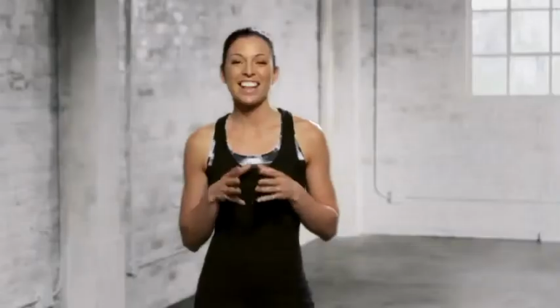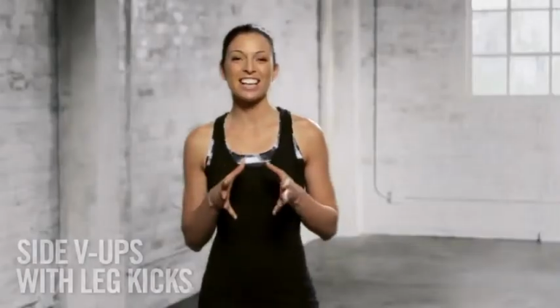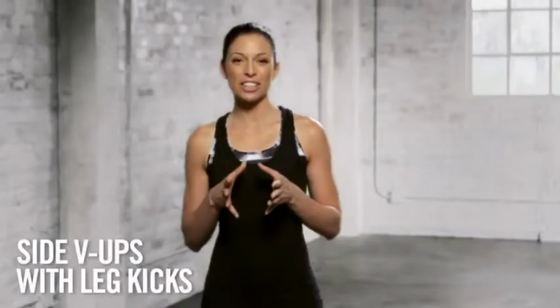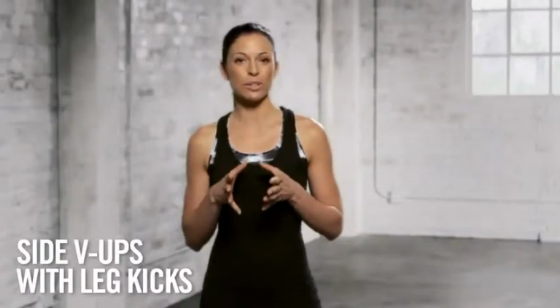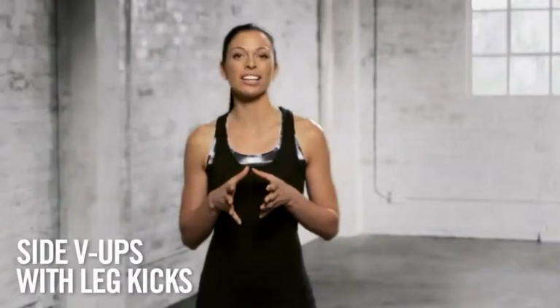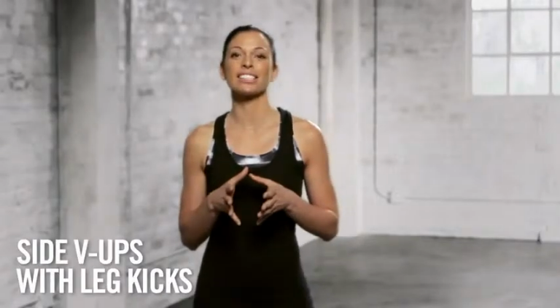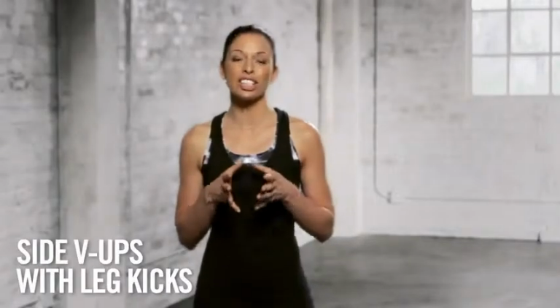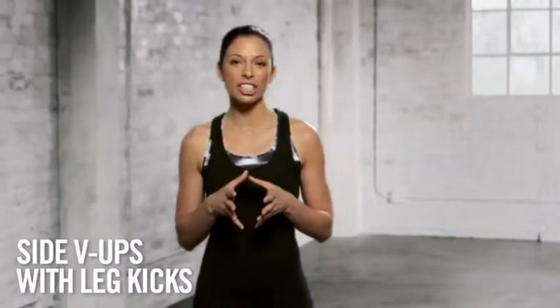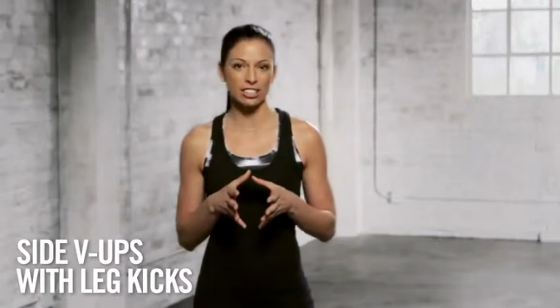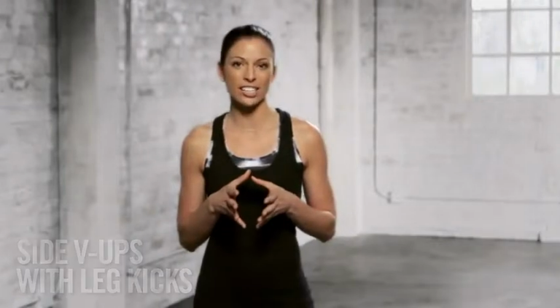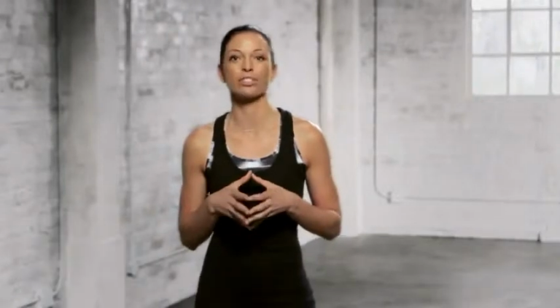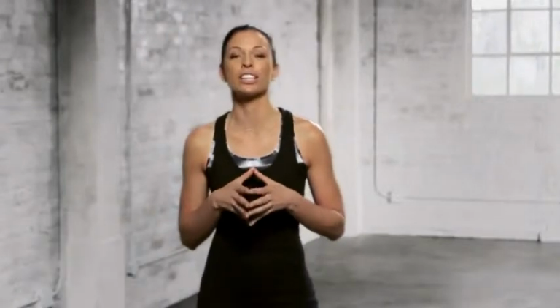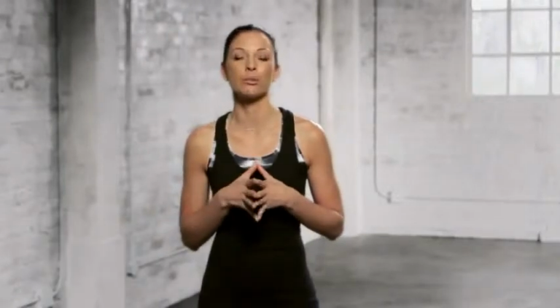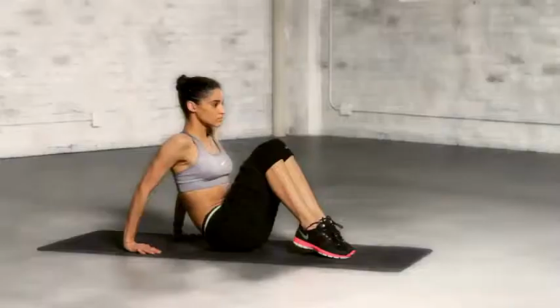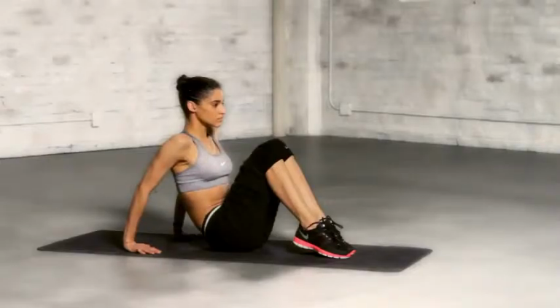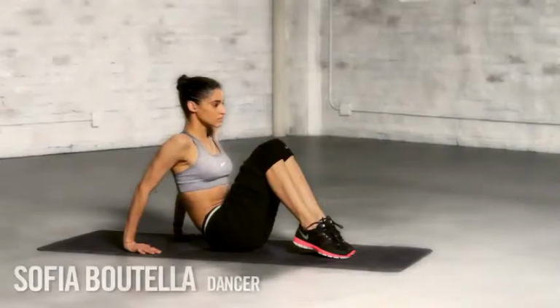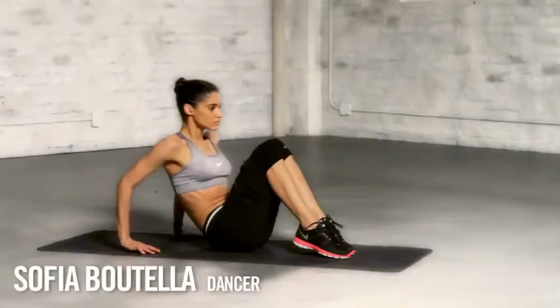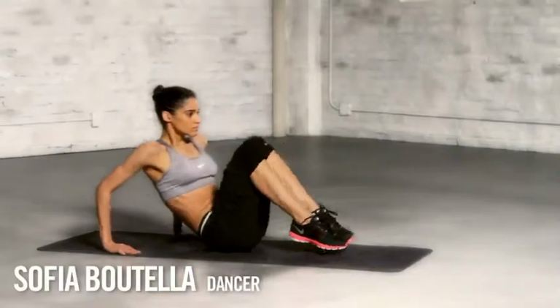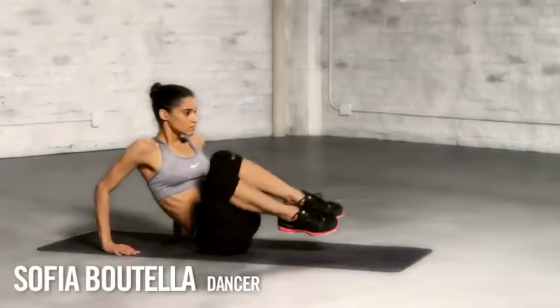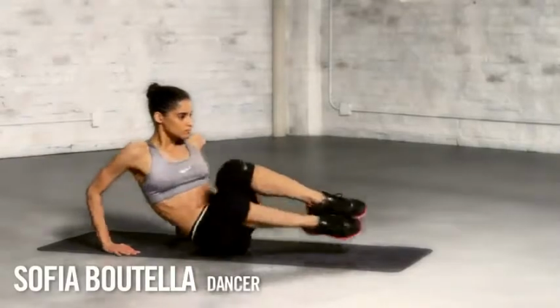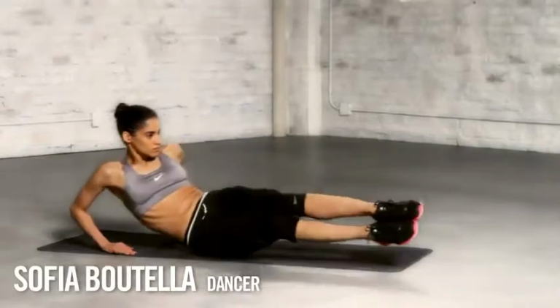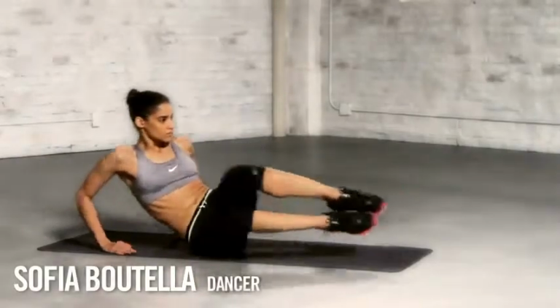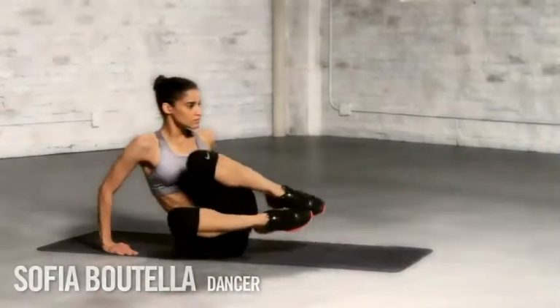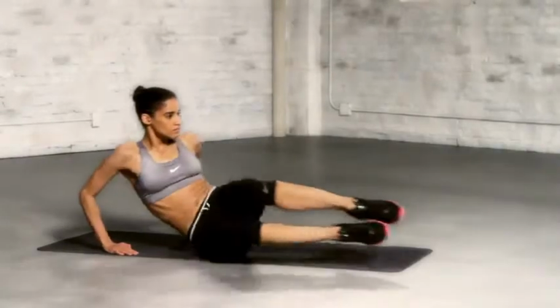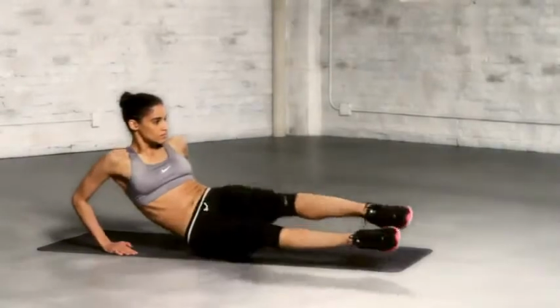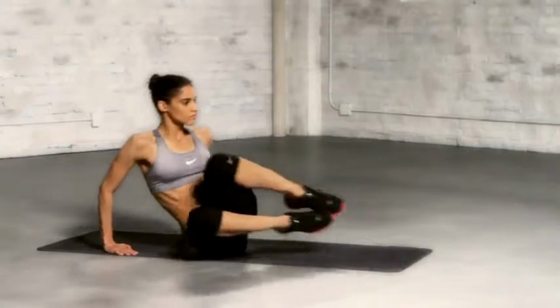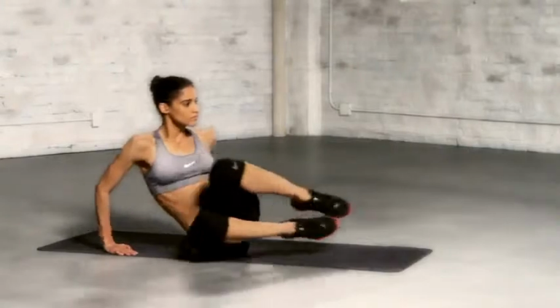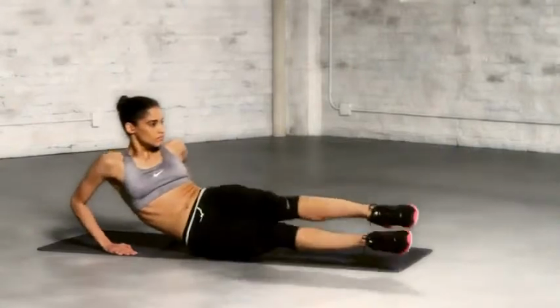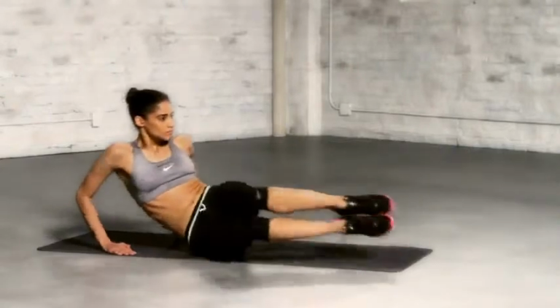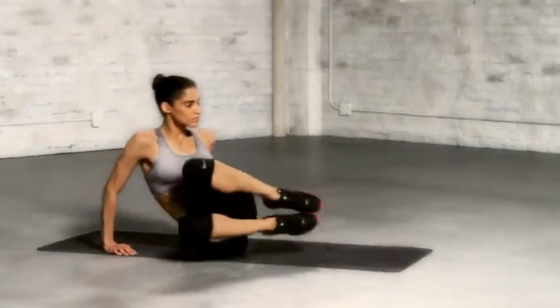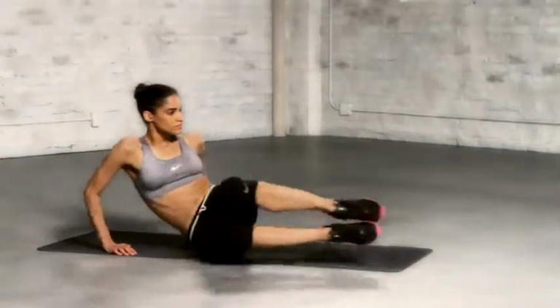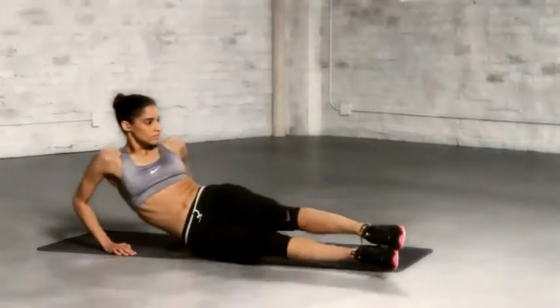The side v-ups with leg kicks is a challenging exercise that will strengthen your obliques. Start in a seated position, placing your hands behind you. Then shift your weight over to one hip.